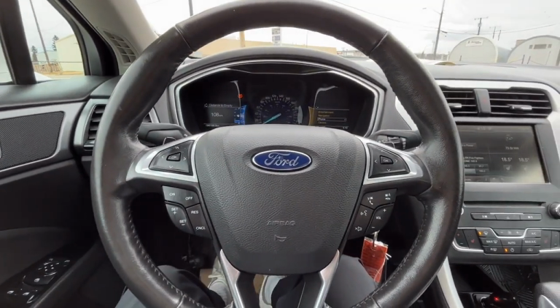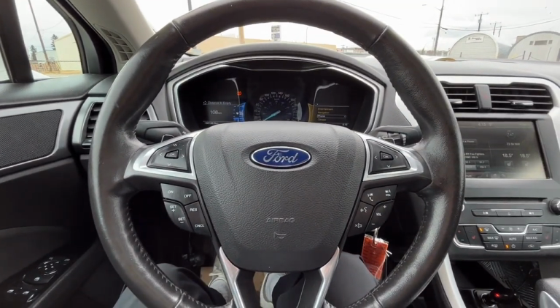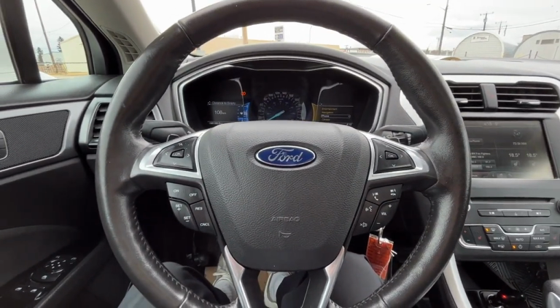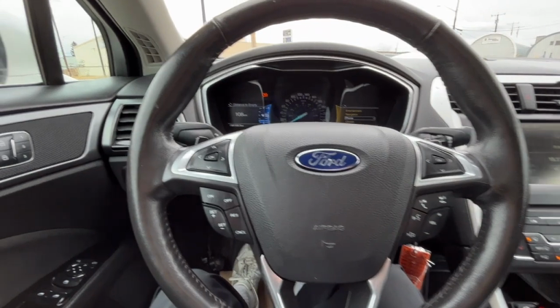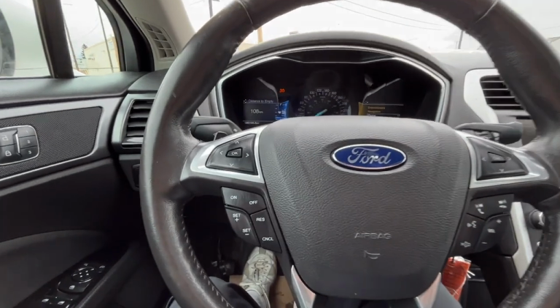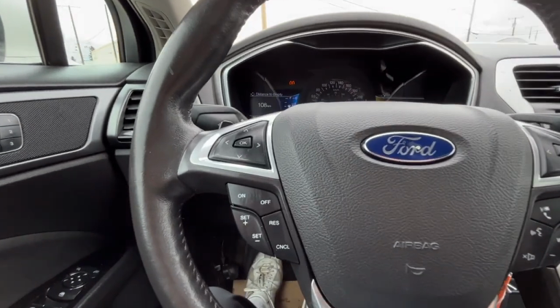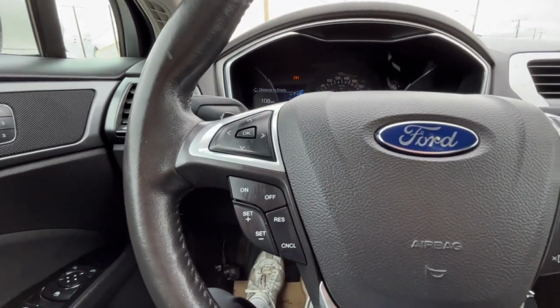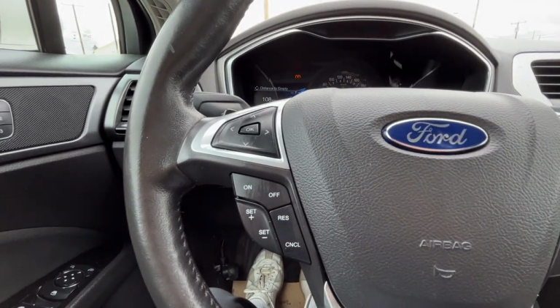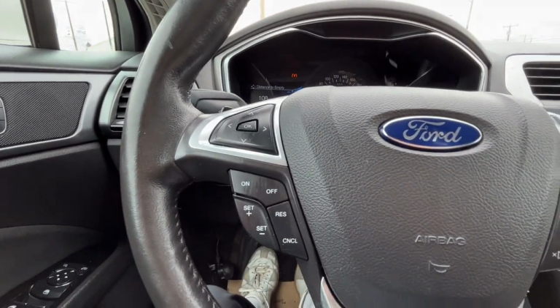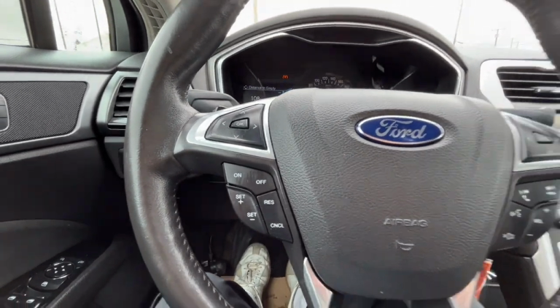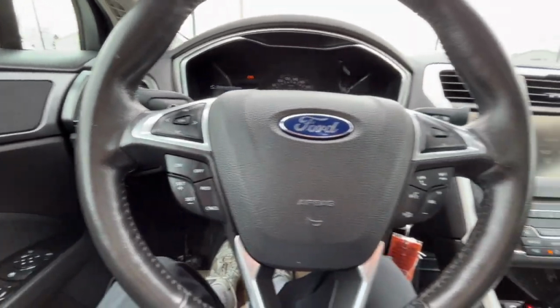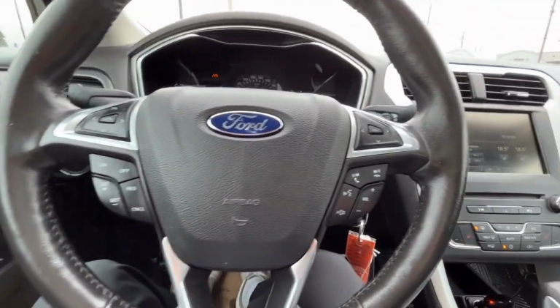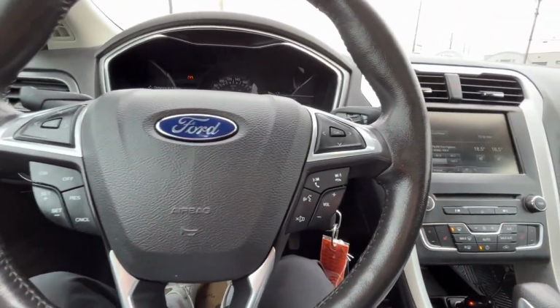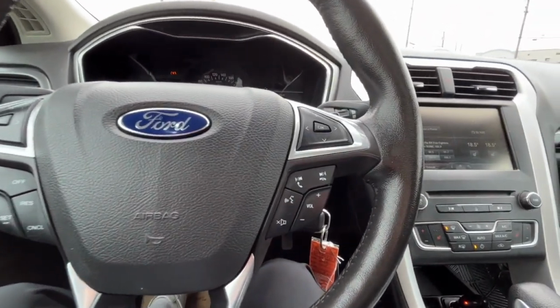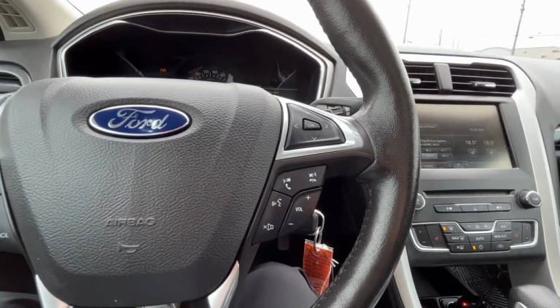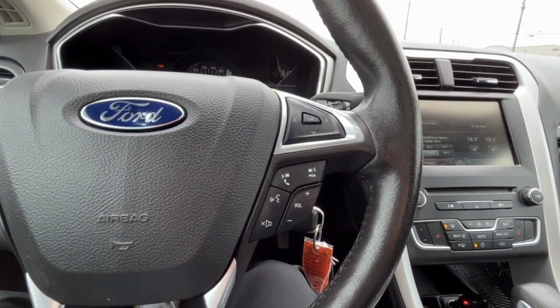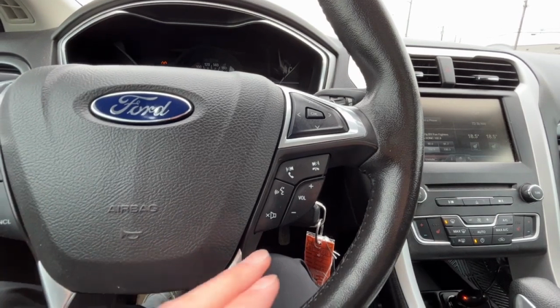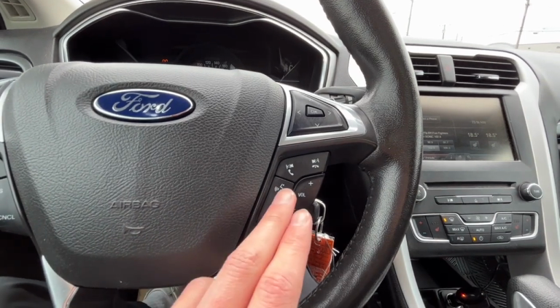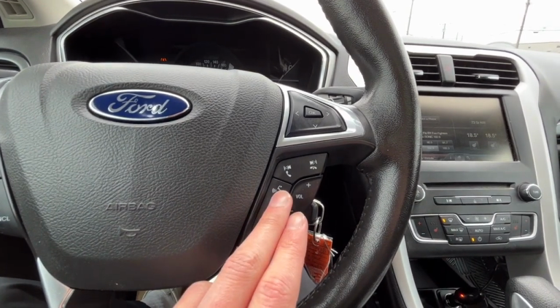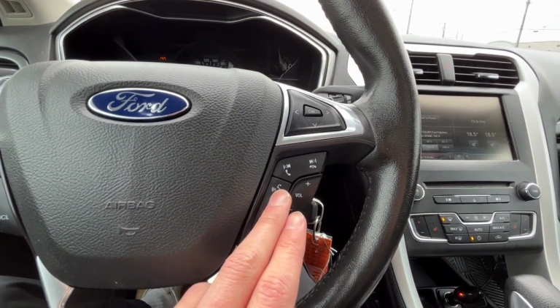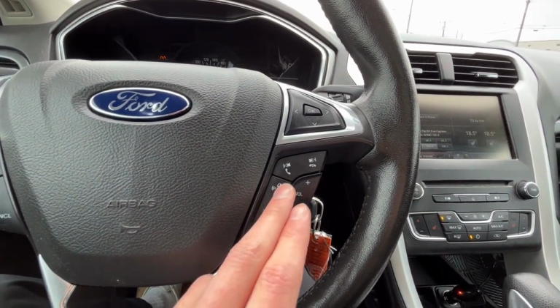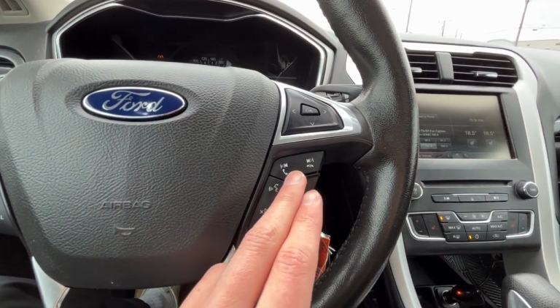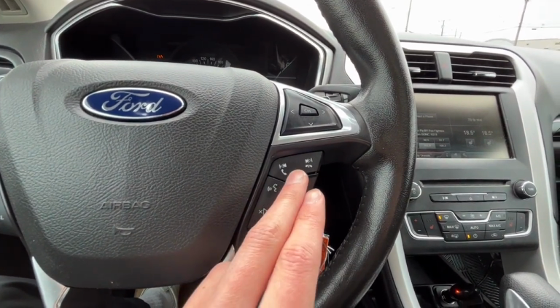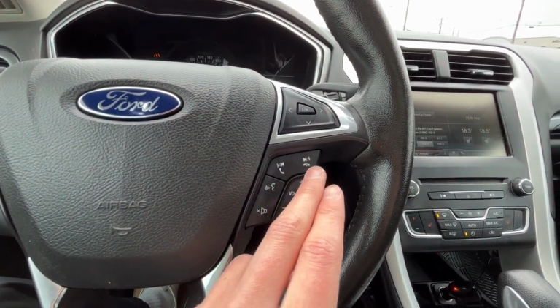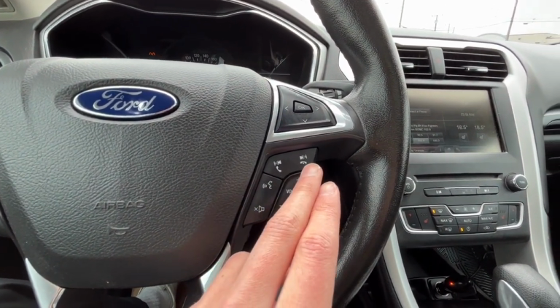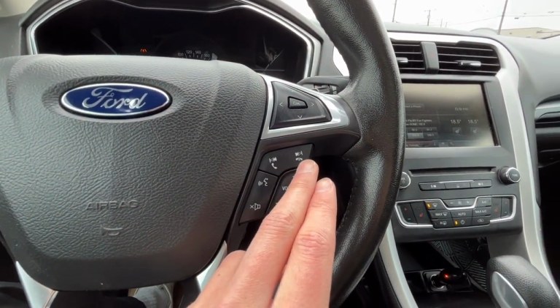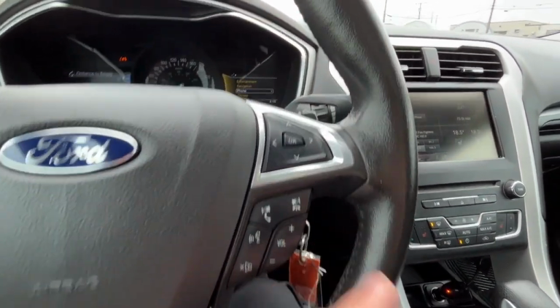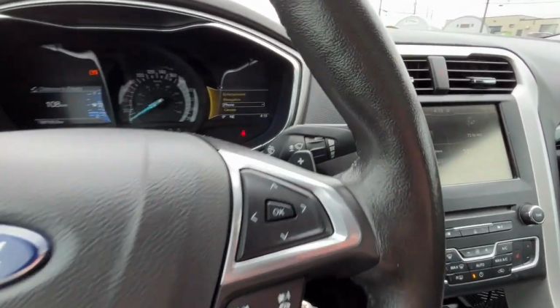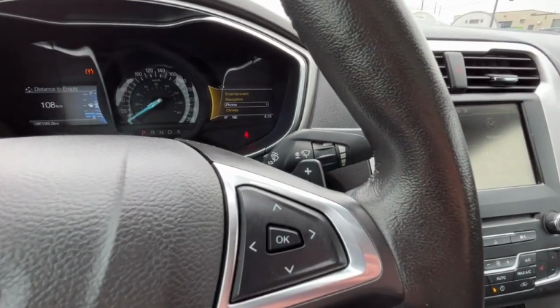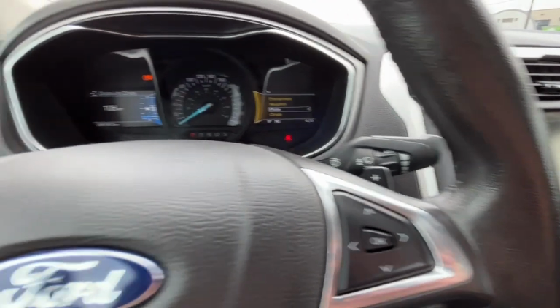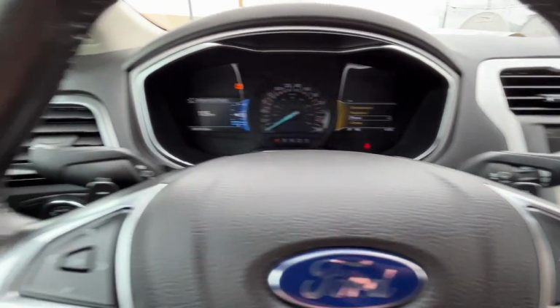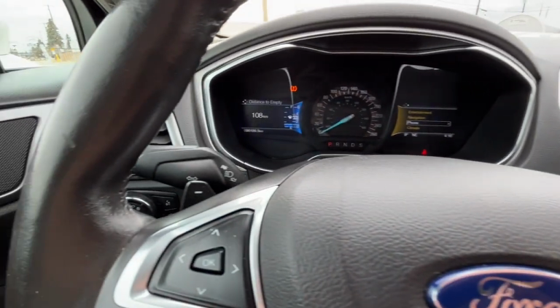Looking at the steering wheel, on the left hand side we have our cruise control settings, and on the right hand side we have audio controls, our voice activated system, and then our answer and end call button. And we do have some paddle shifters as well.